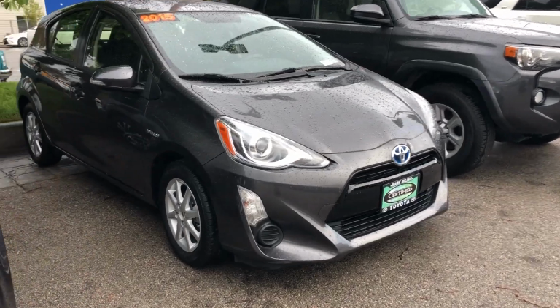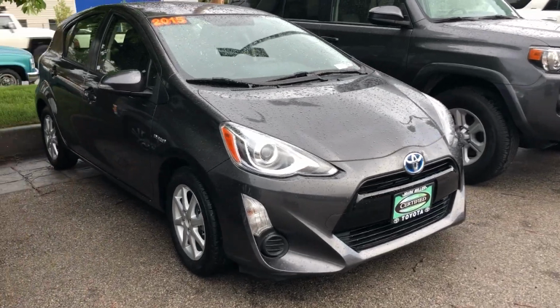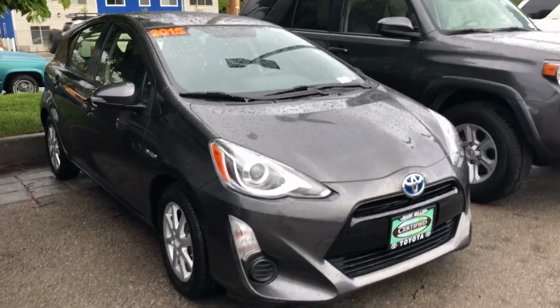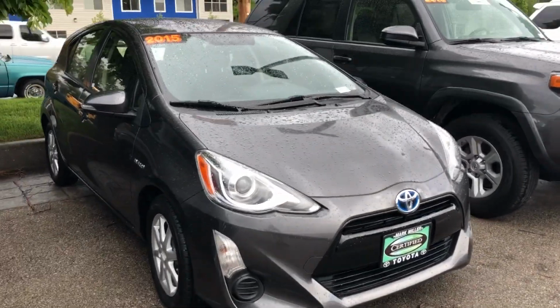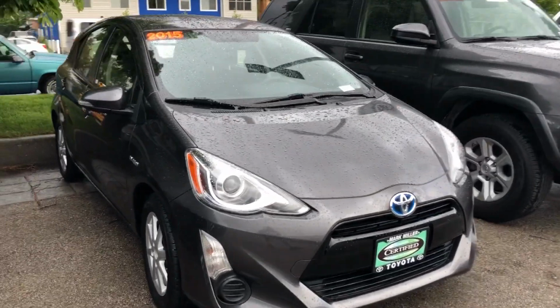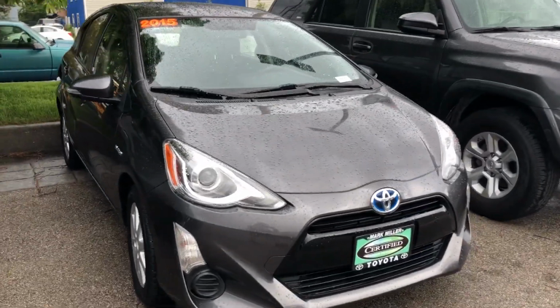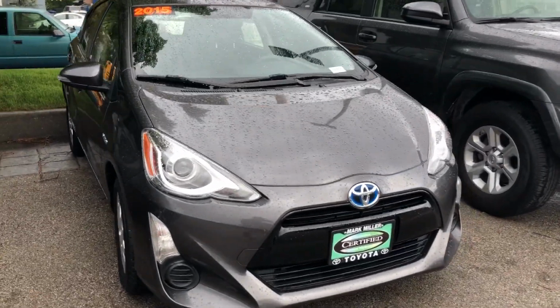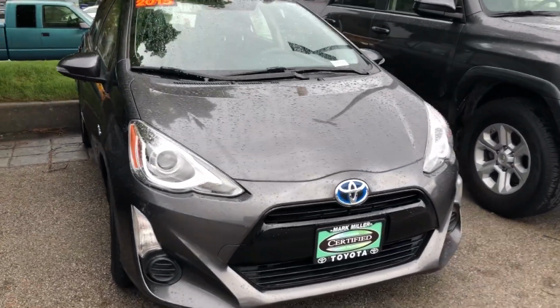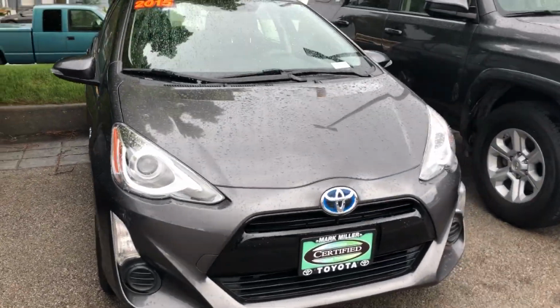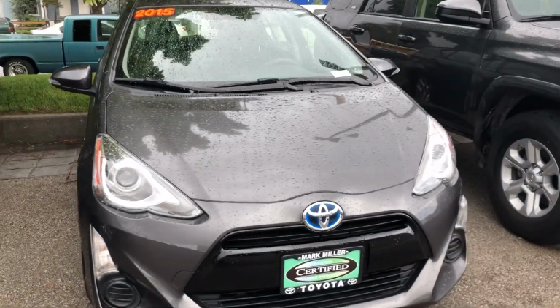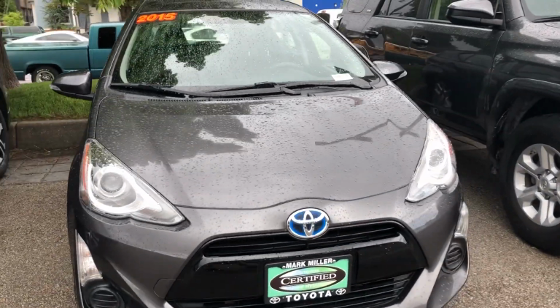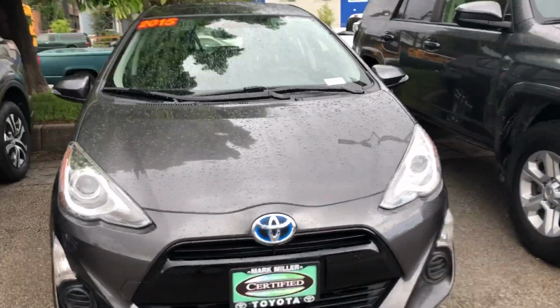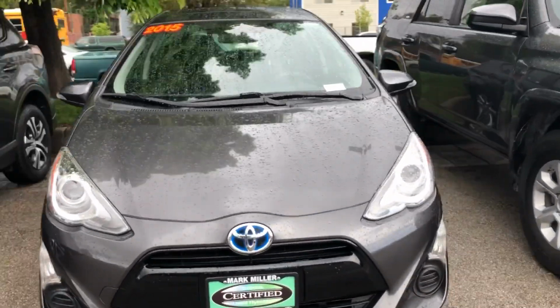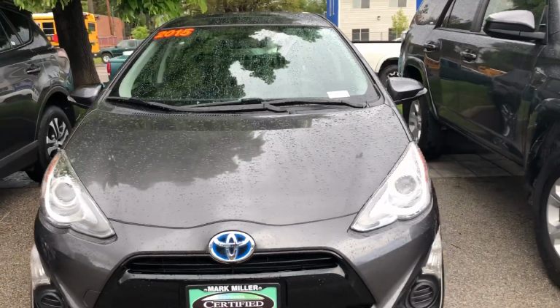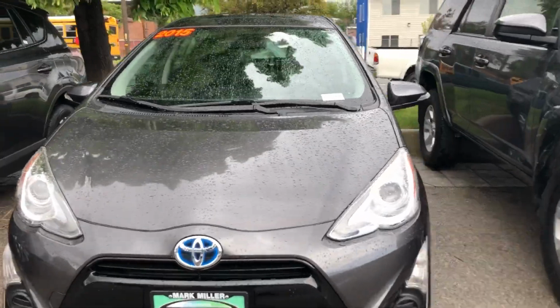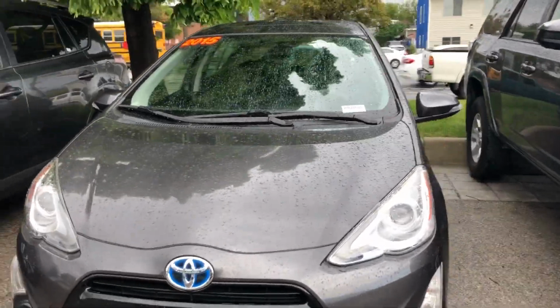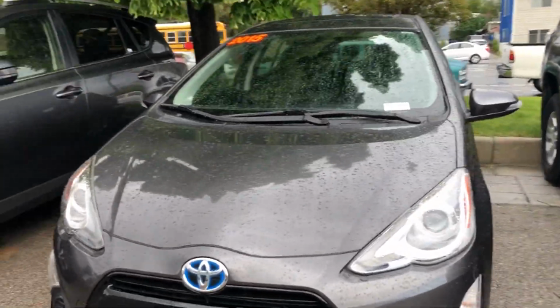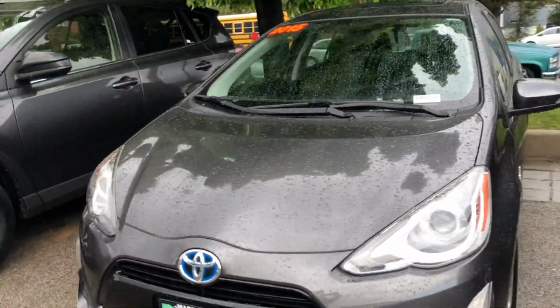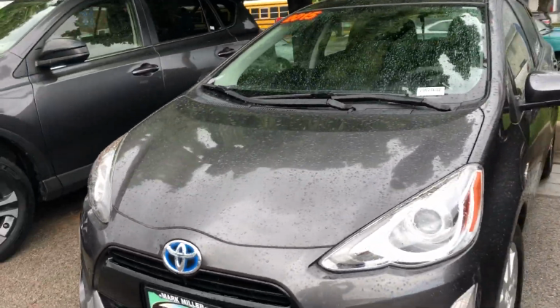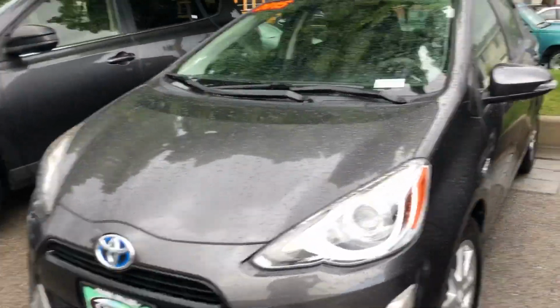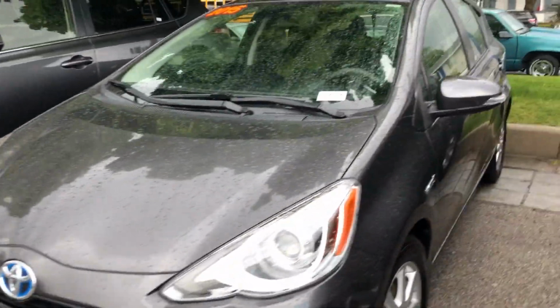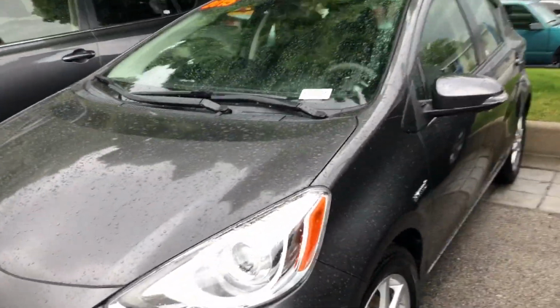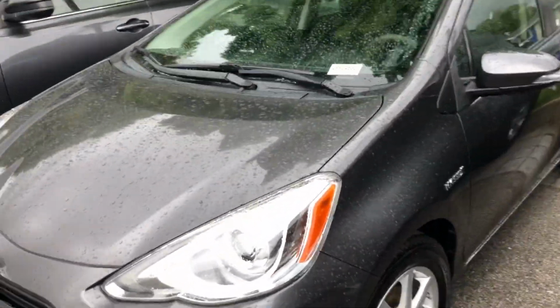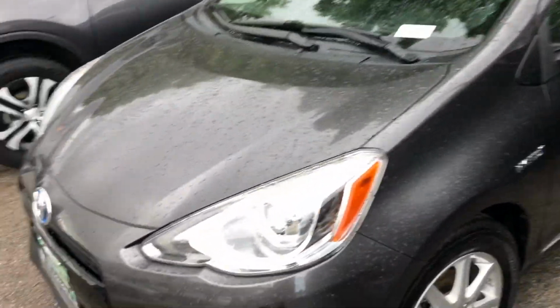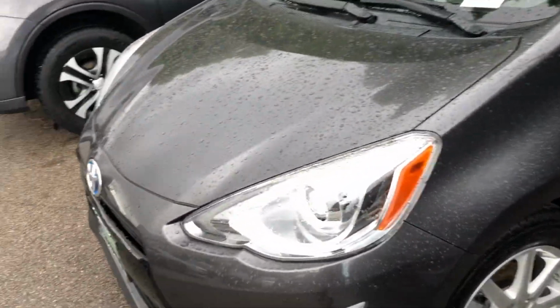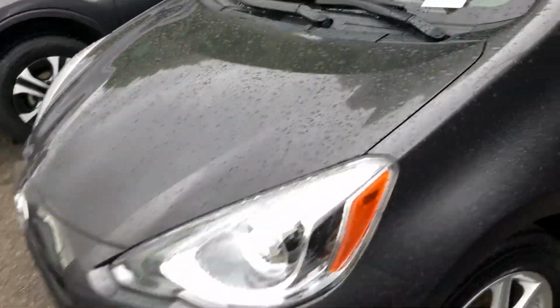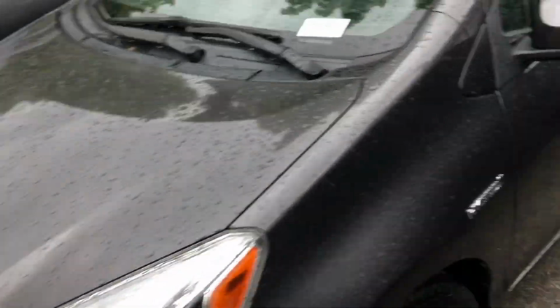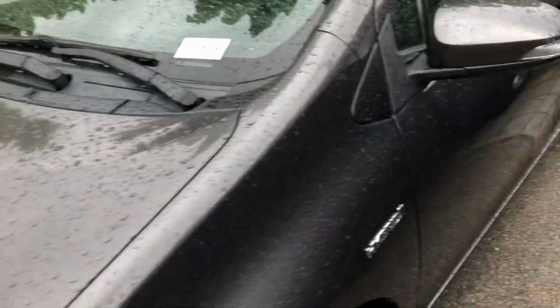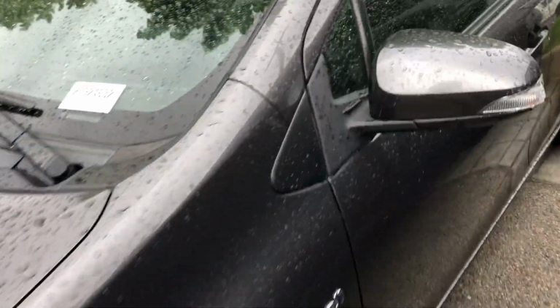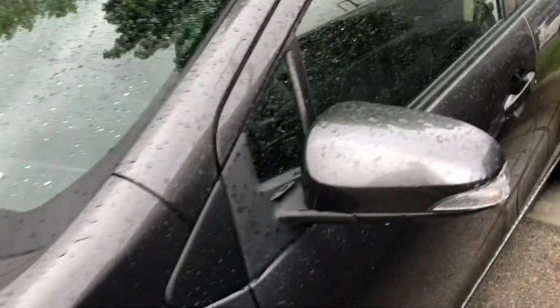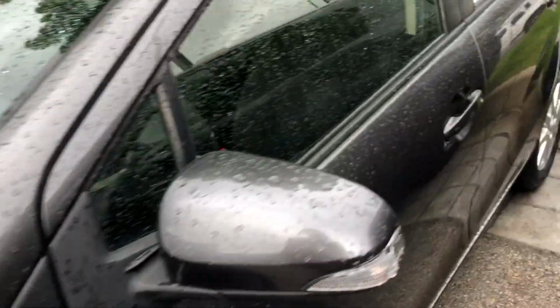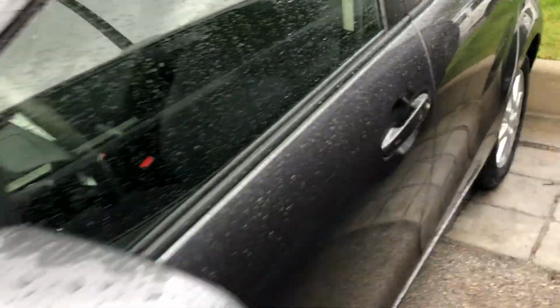Hi Joel, this is Sam here from Mark Miller Toyota, and right here I have for you a 2015 Toyota Prius C in the color magnetic gray.